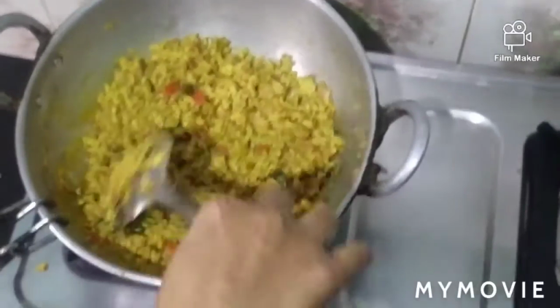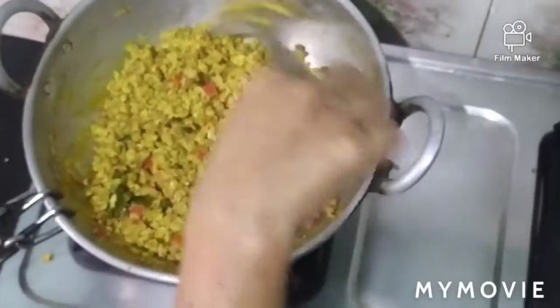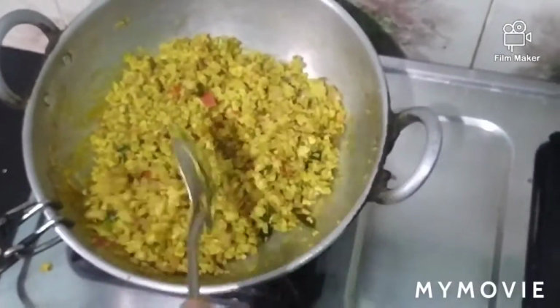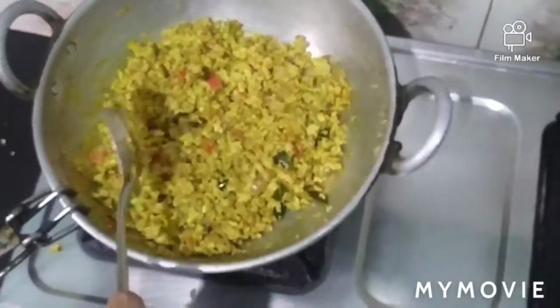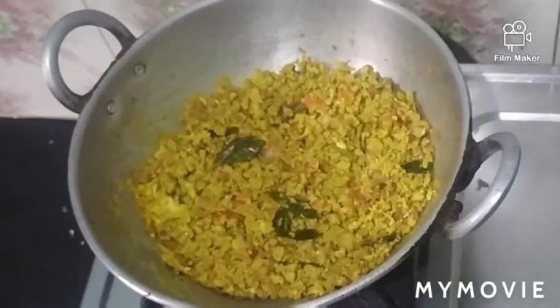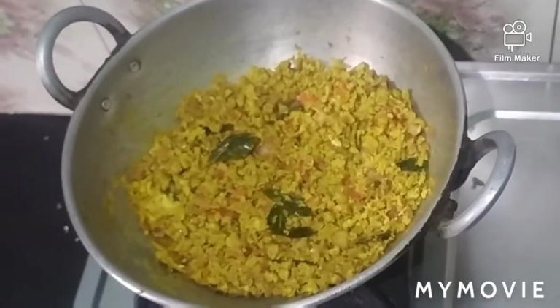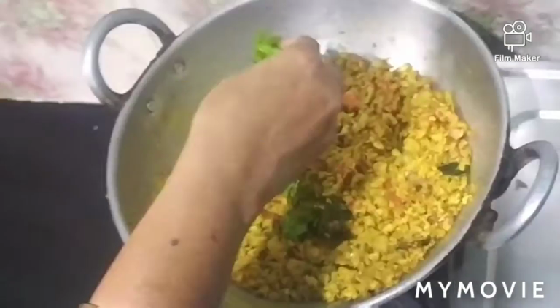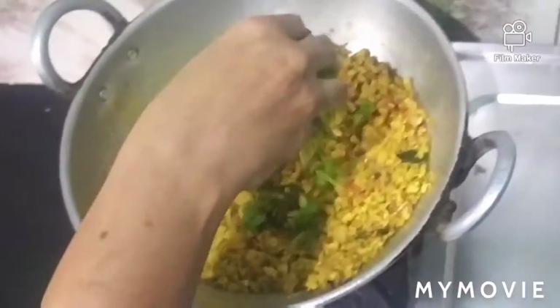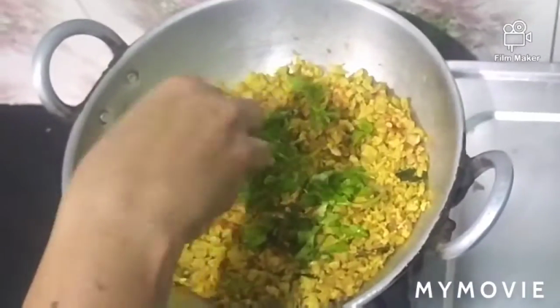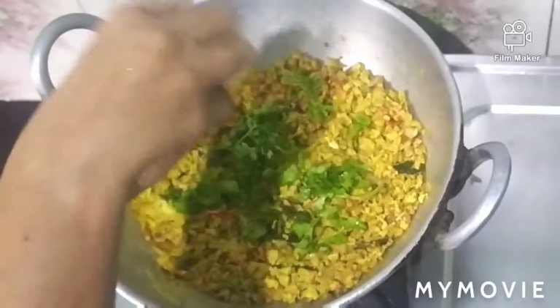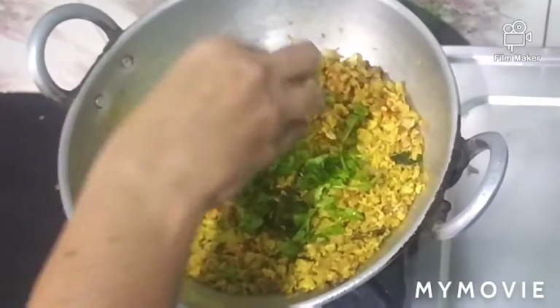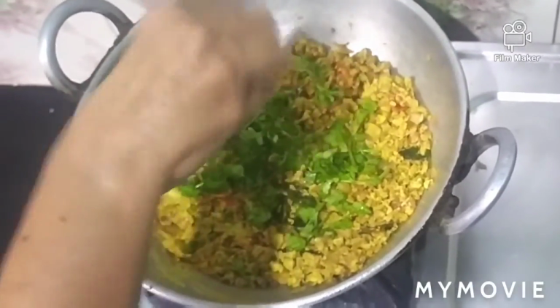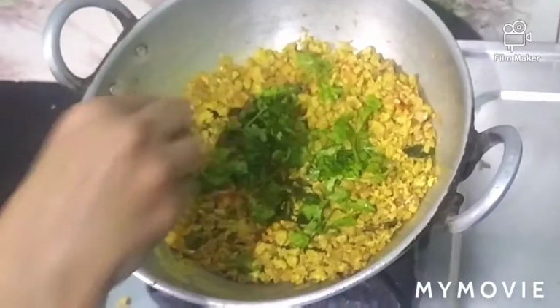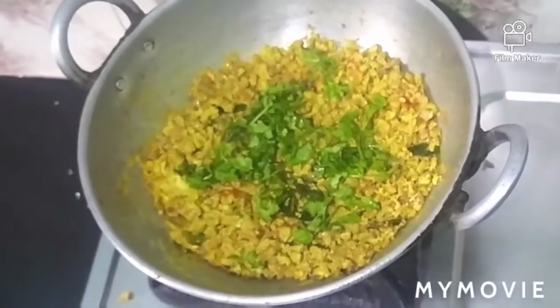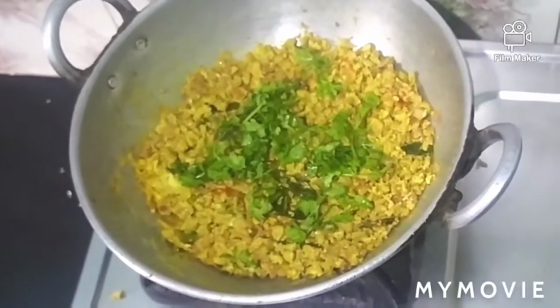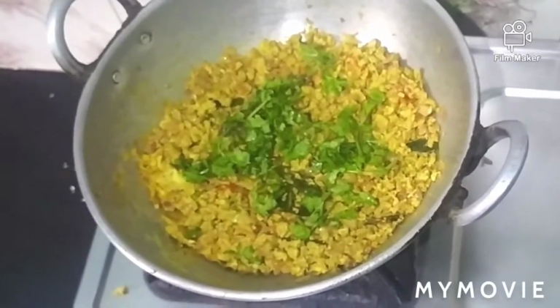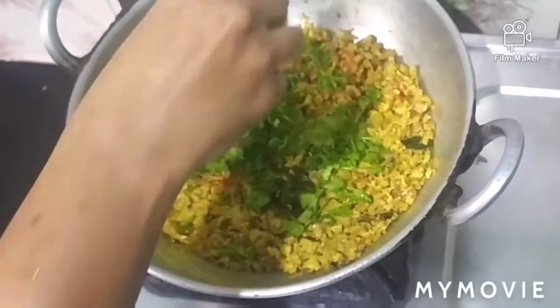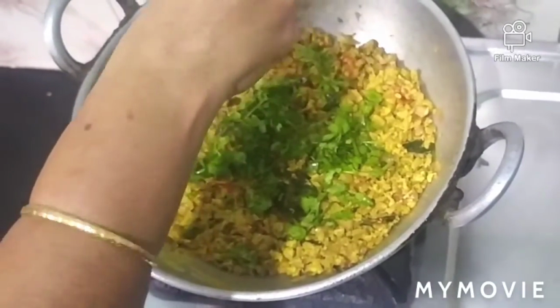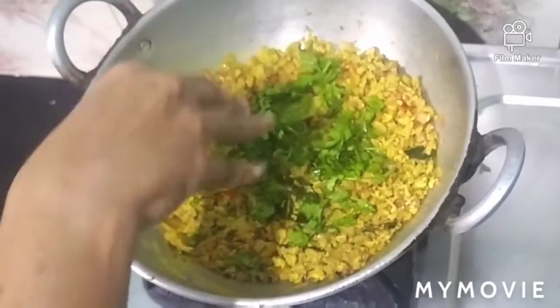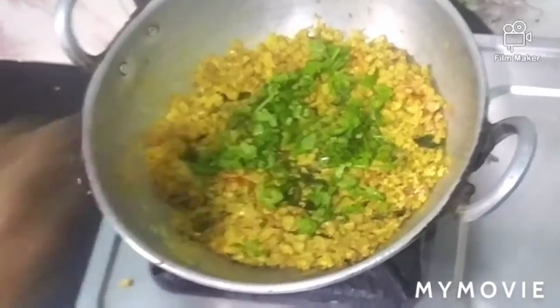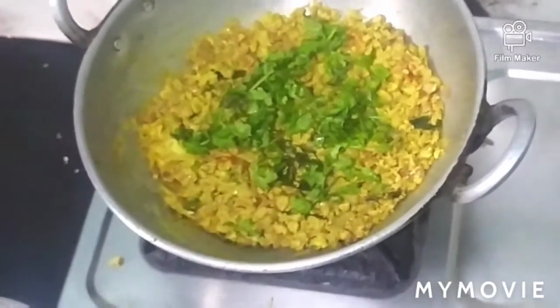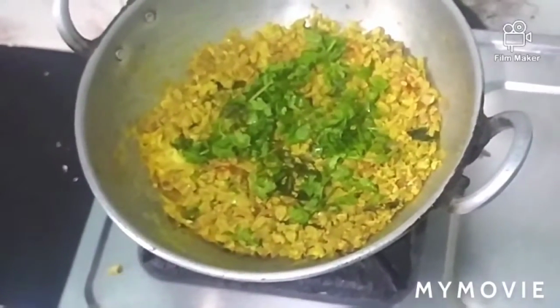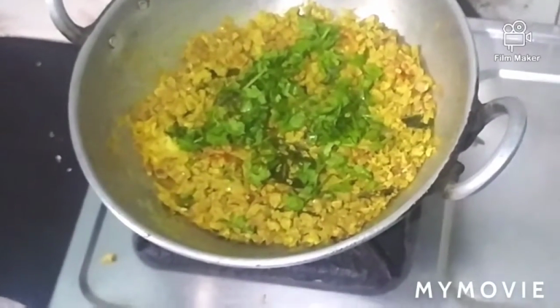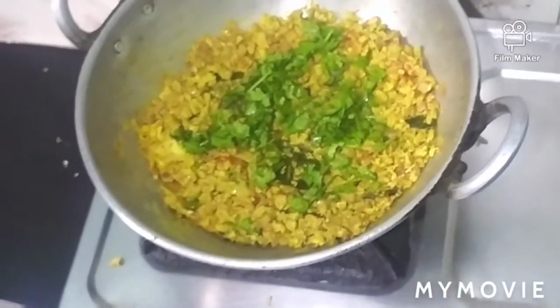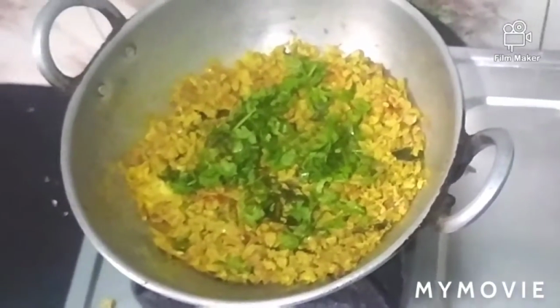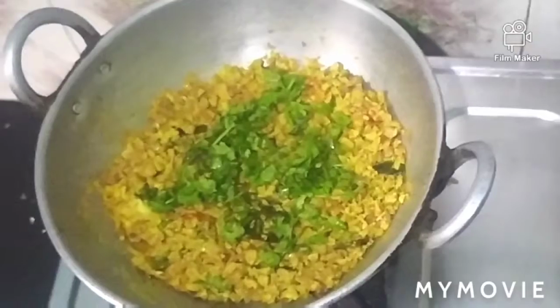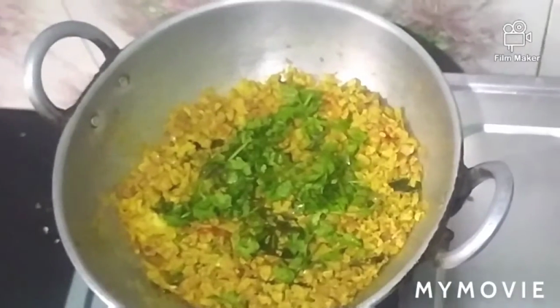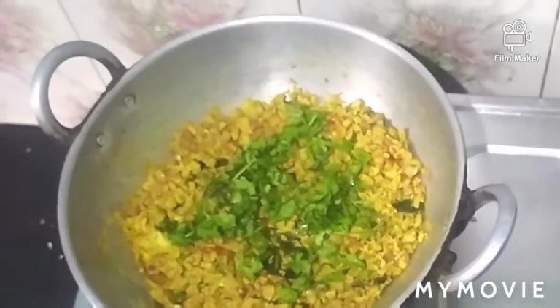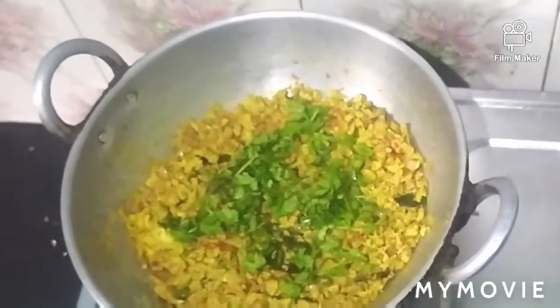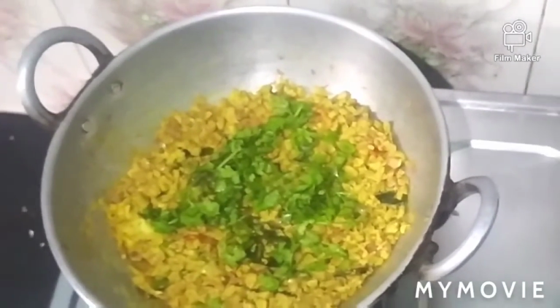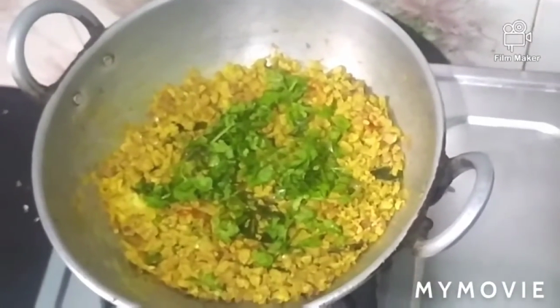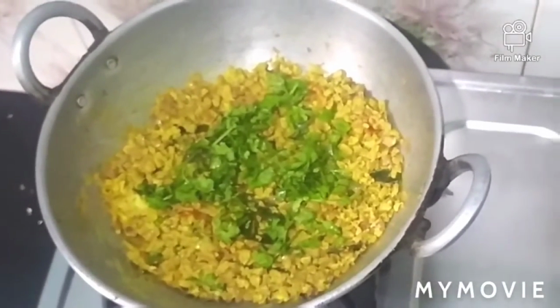Now we will mix it a little bit, add a lighter, and transfer it into a bowl.